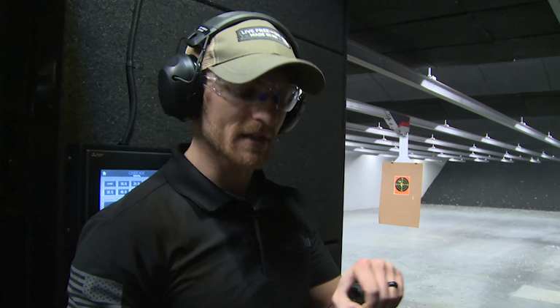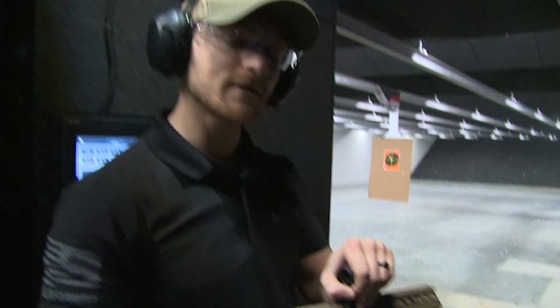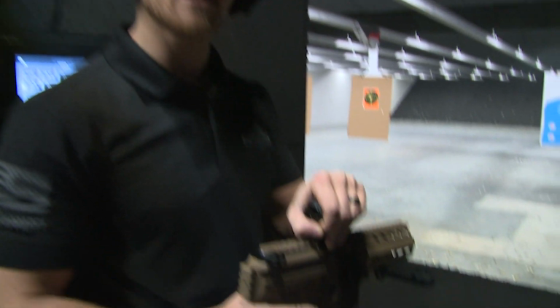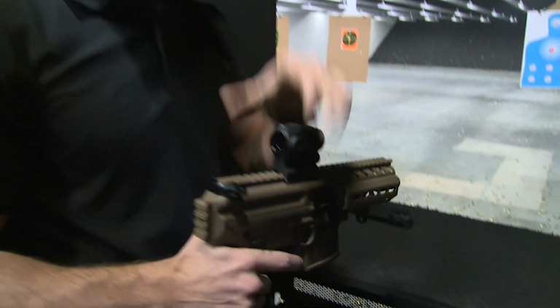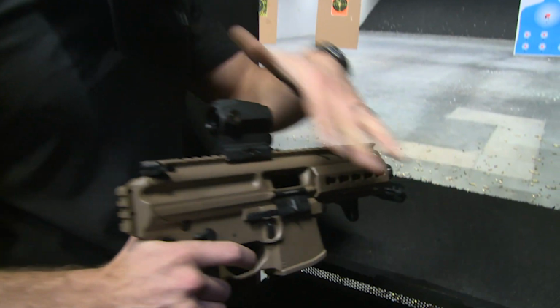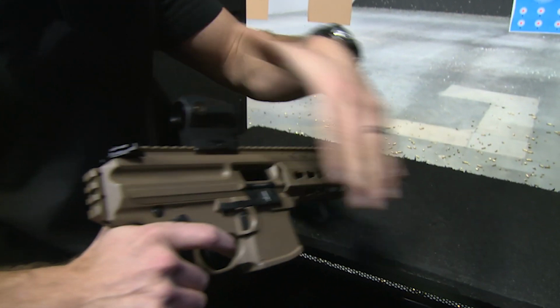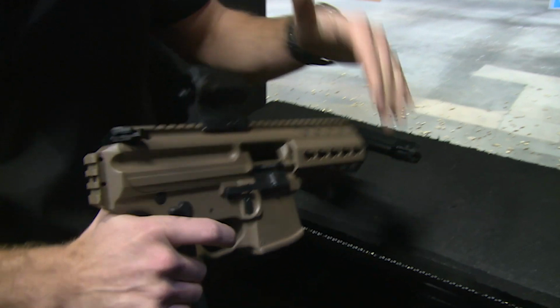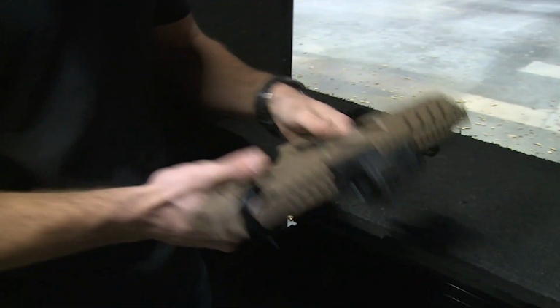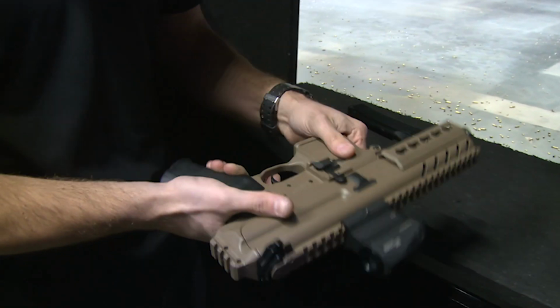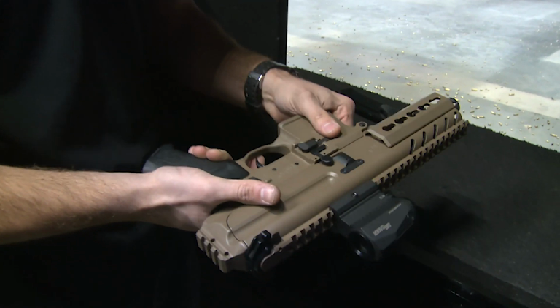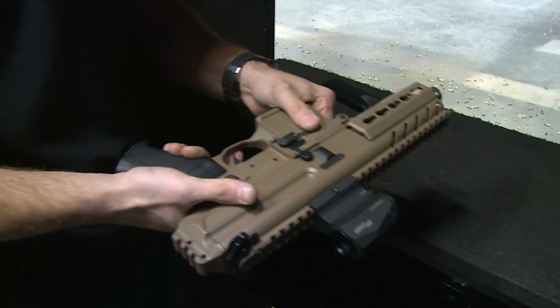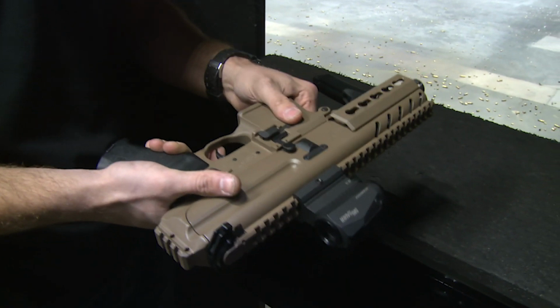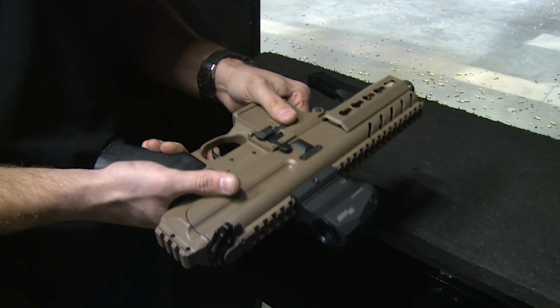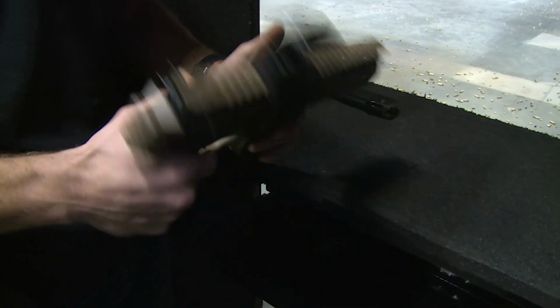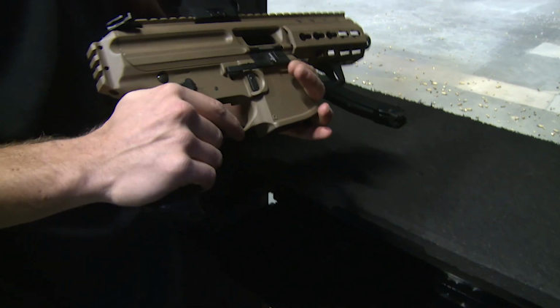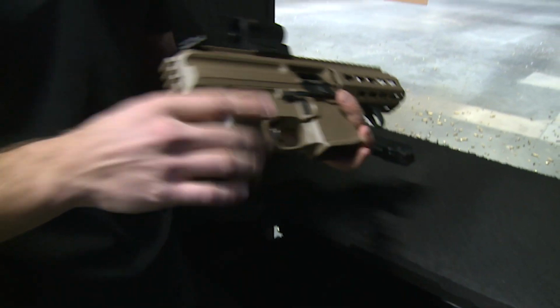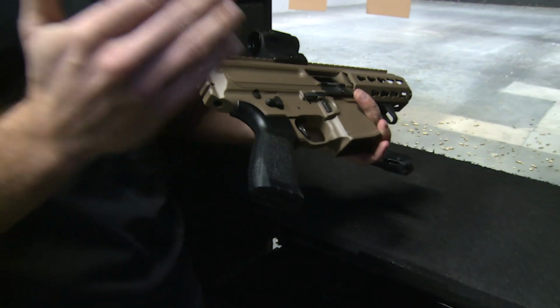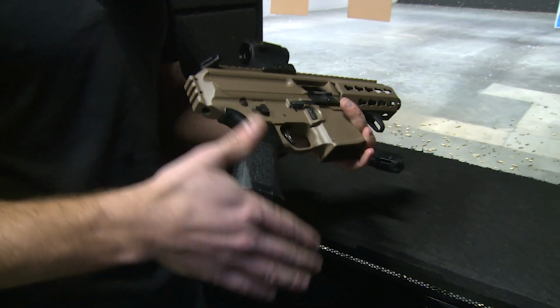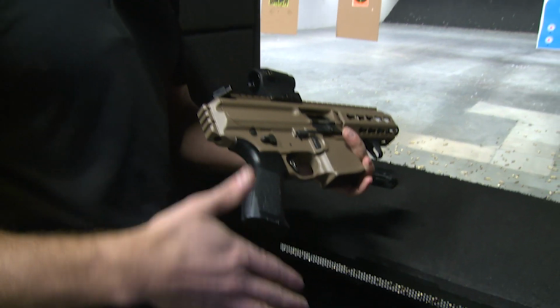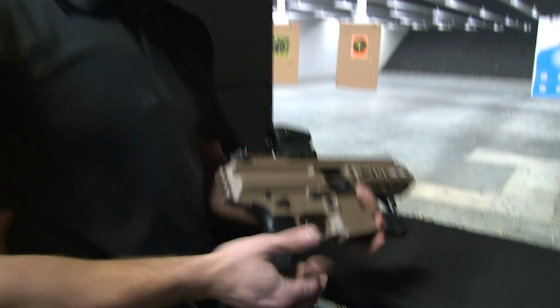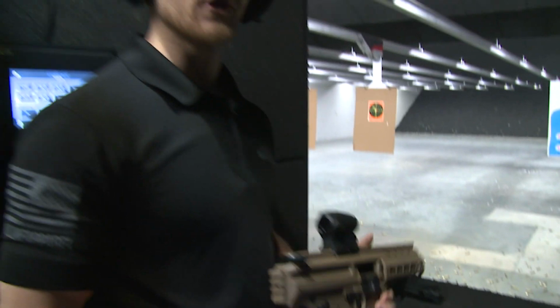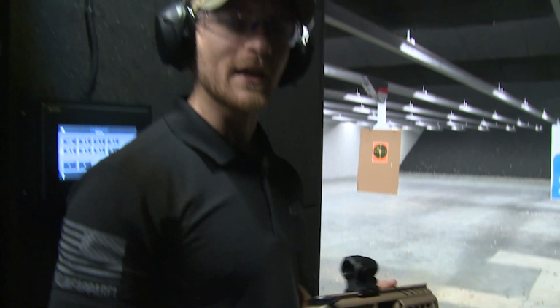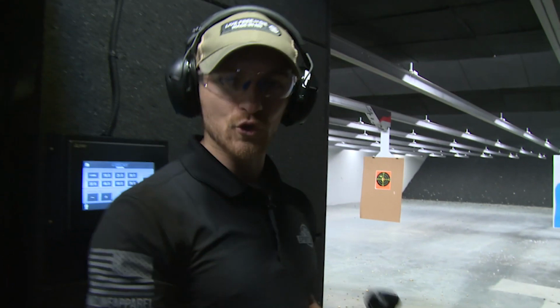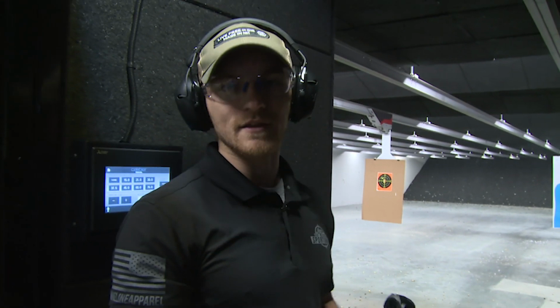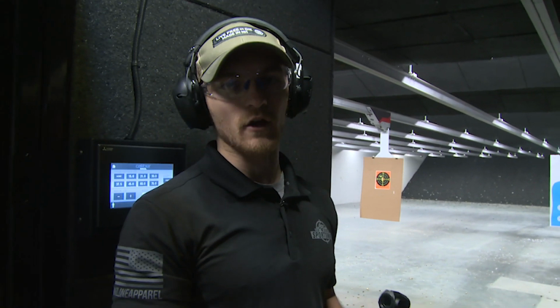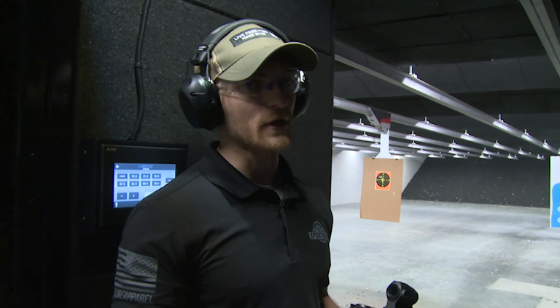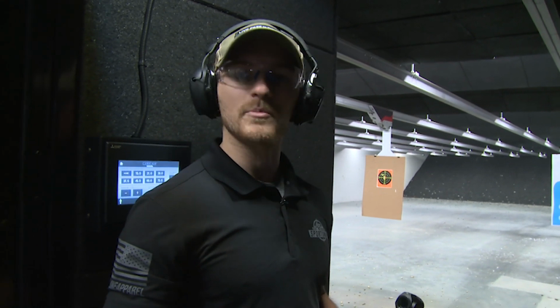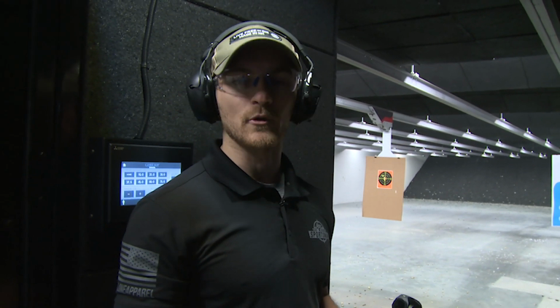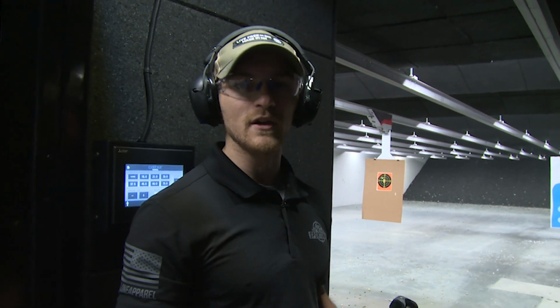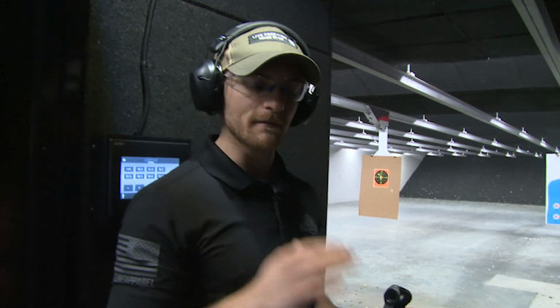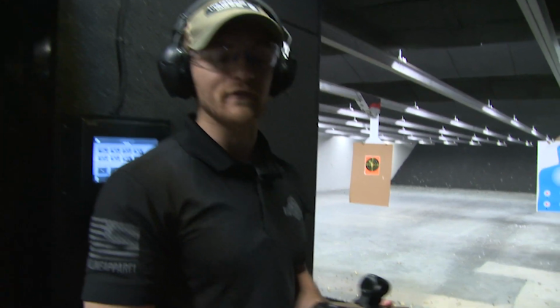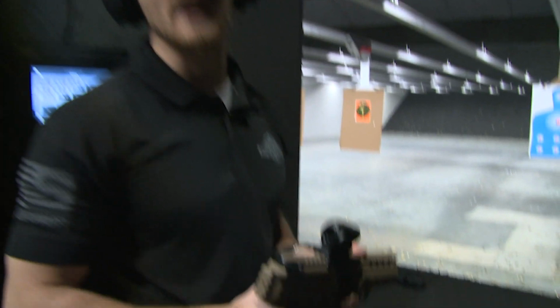This is an excellent platform. If you're used to shooting AR-15 controls, this is going to be very easy for you to pick up. Get out to your local ranges and try this gun out. It's very easy to pick up and run with in a very comfortable caliber.